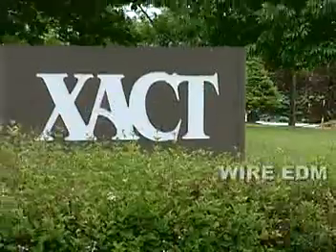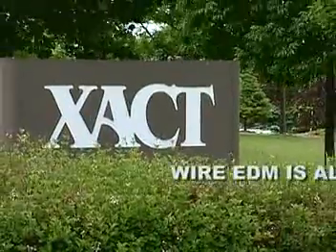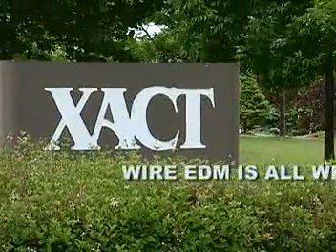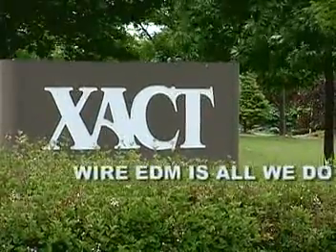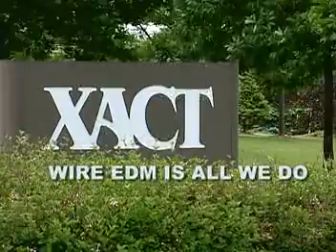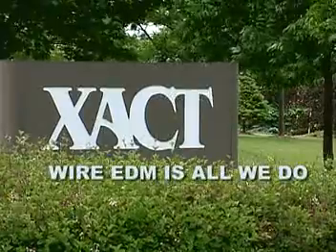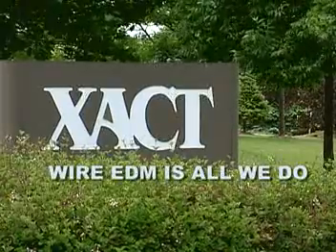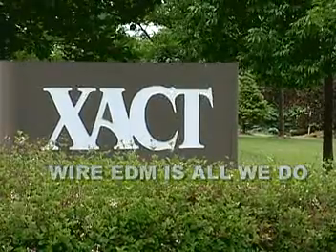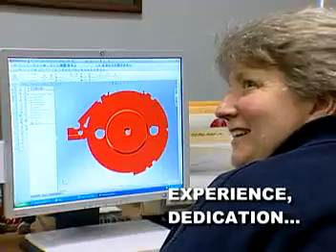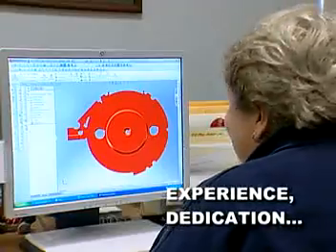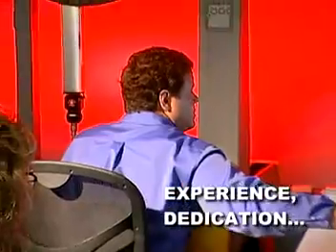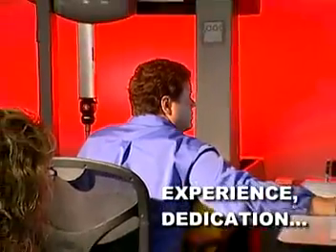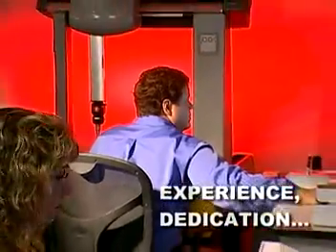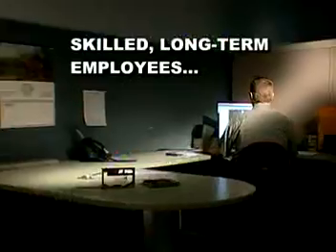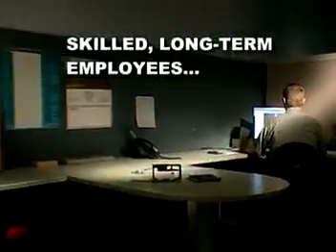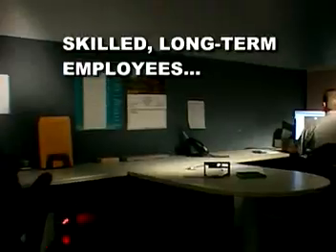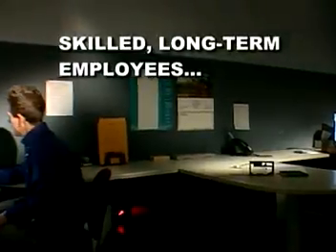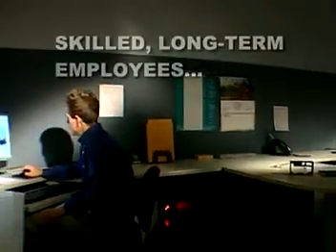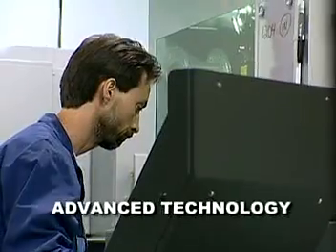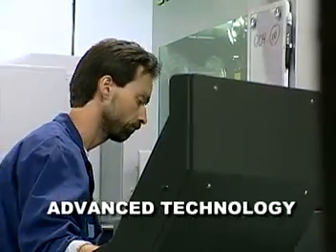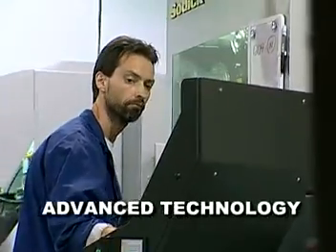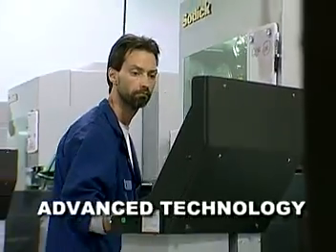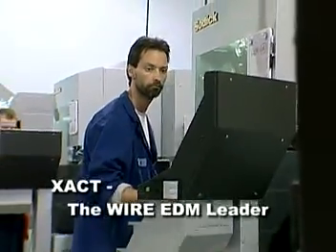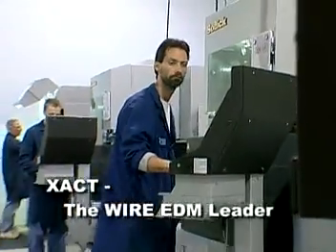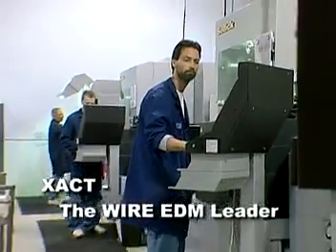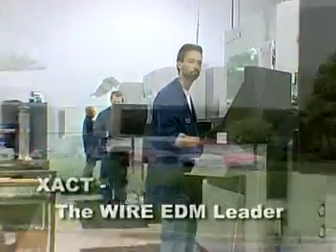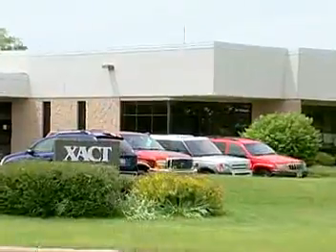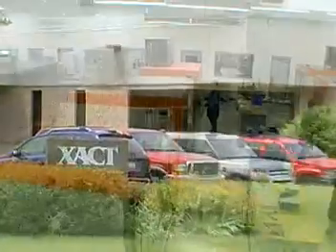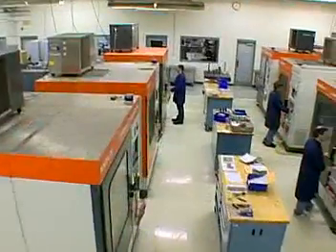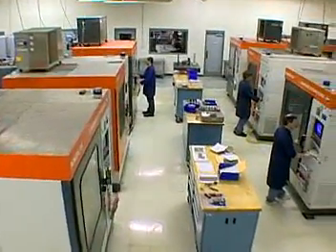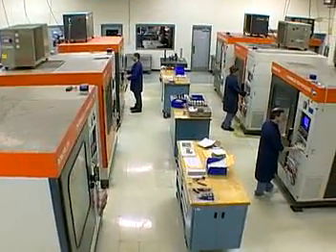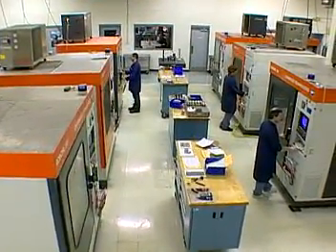At Exact, wire EDM is all we do. Our experience and dedication, our staff of skilled long-term employees, and advanced technology make us the wire EDM leader — with our main facility custom-built for wire EDM.